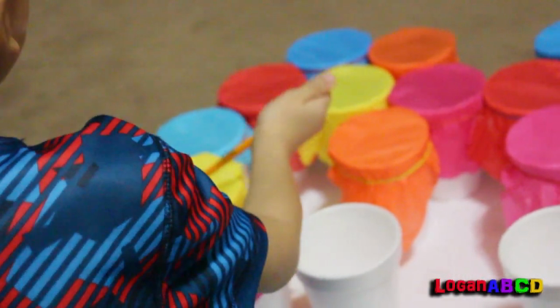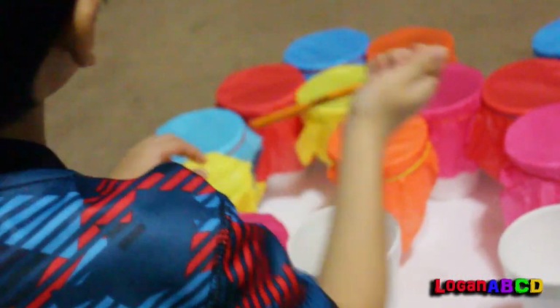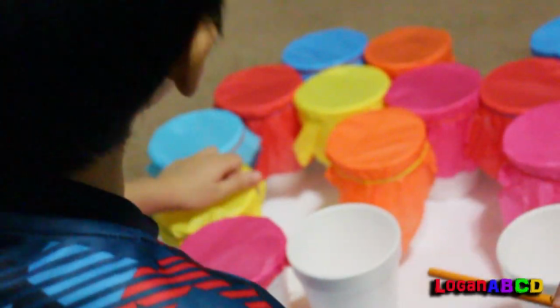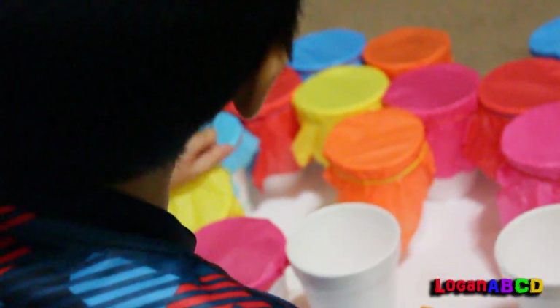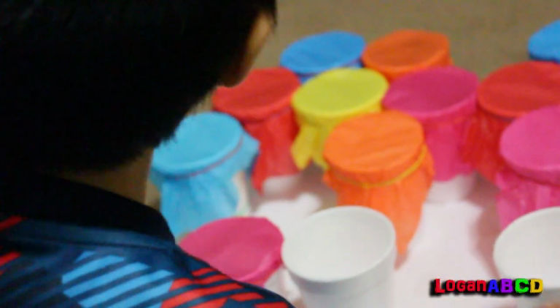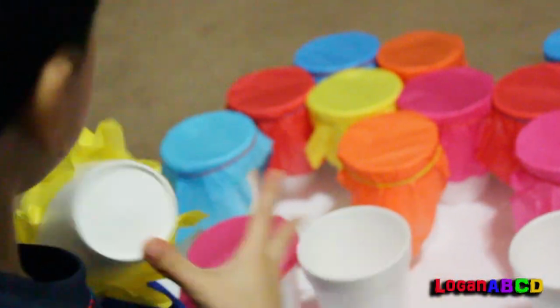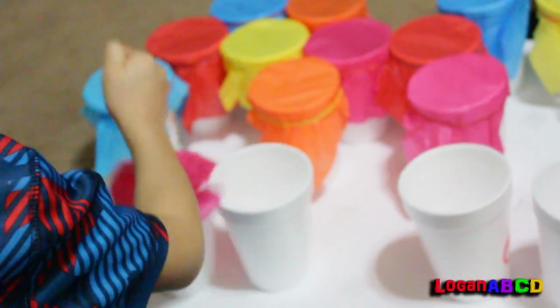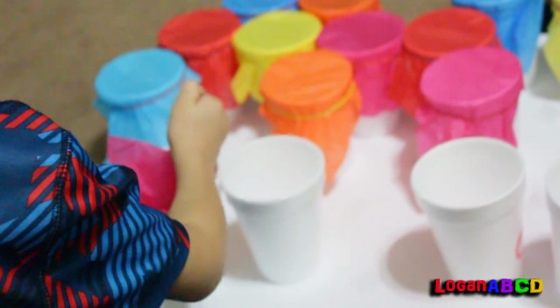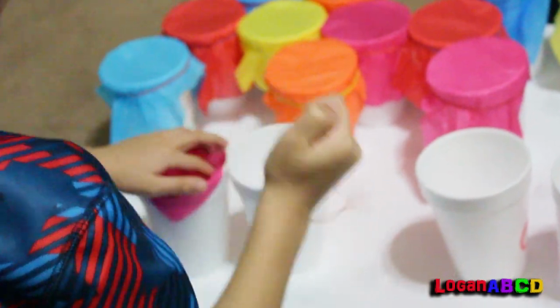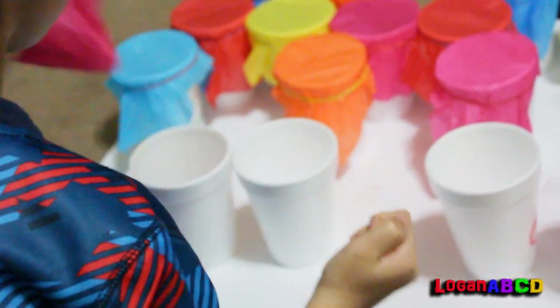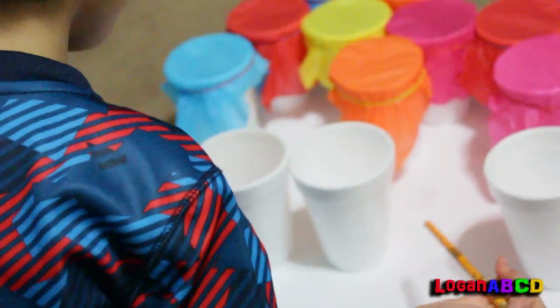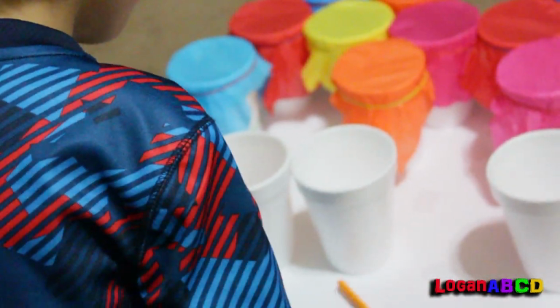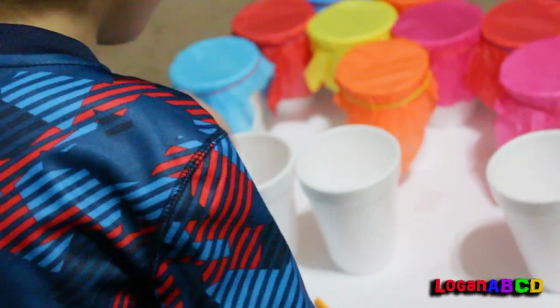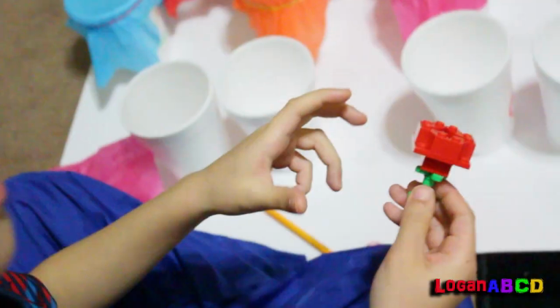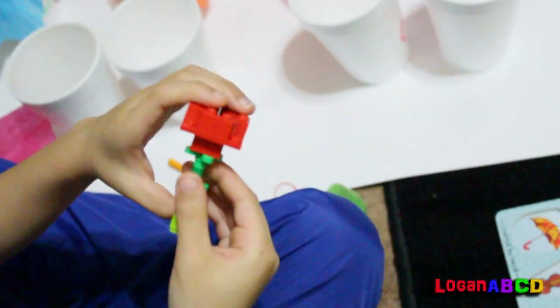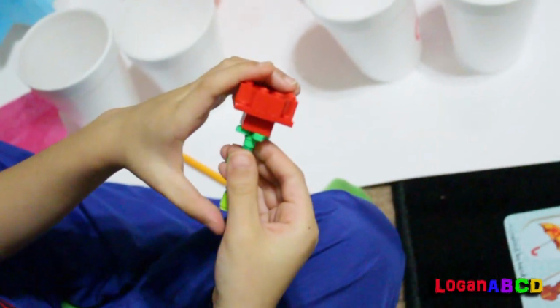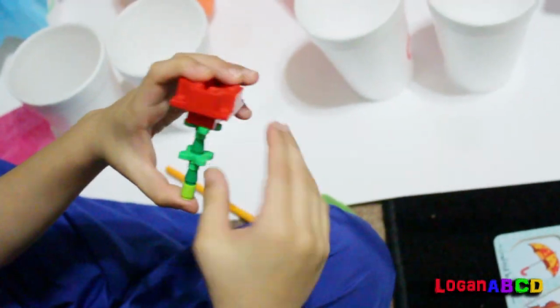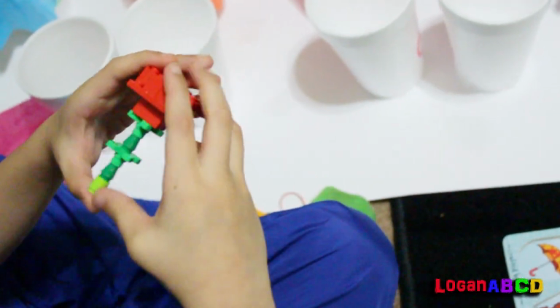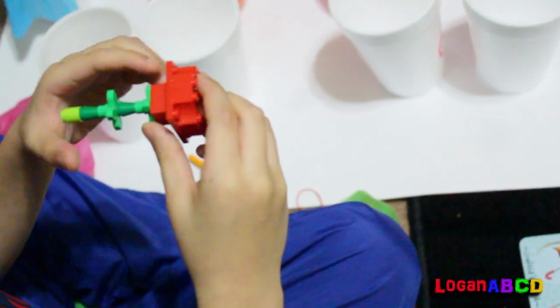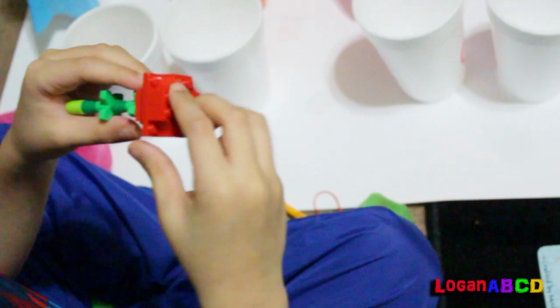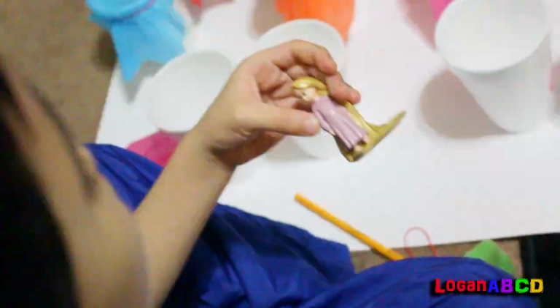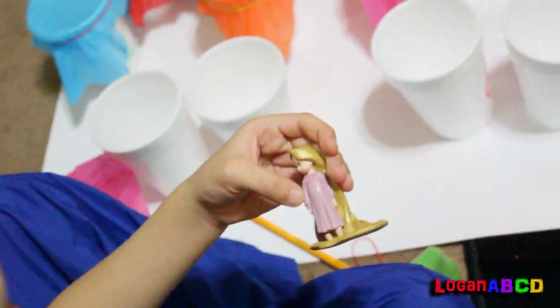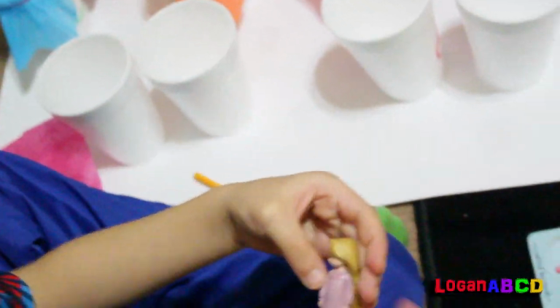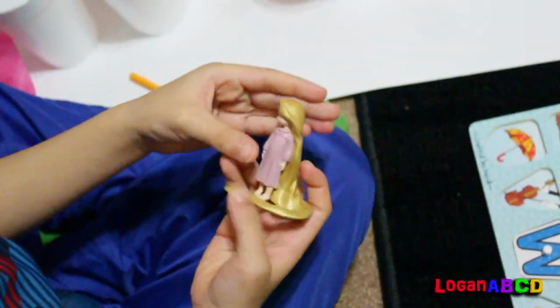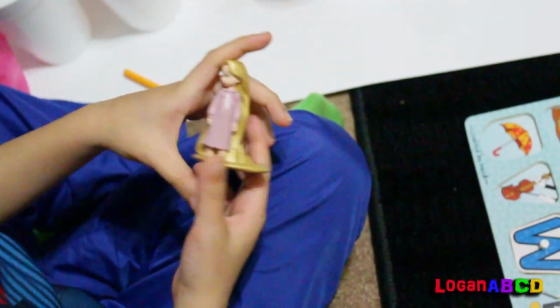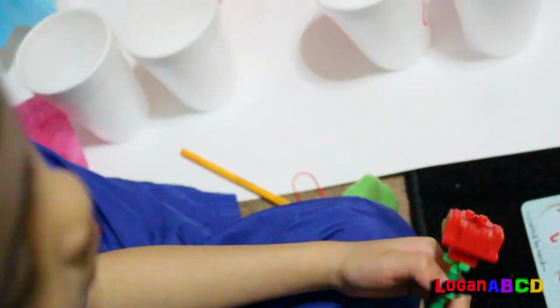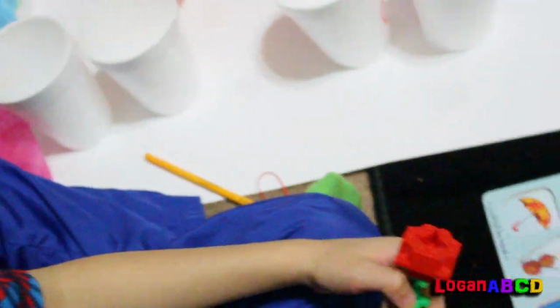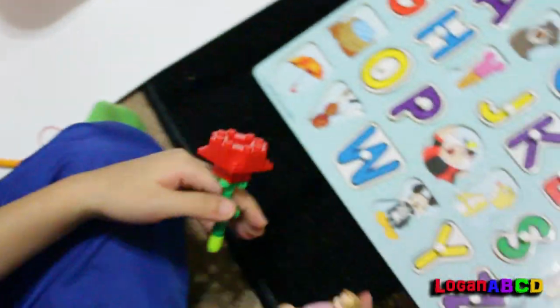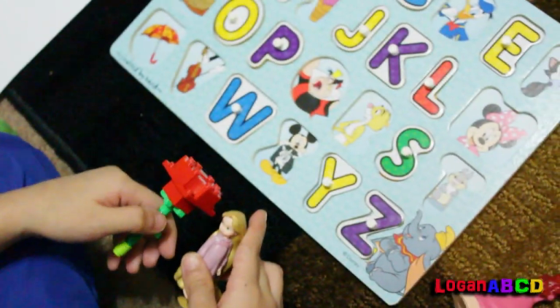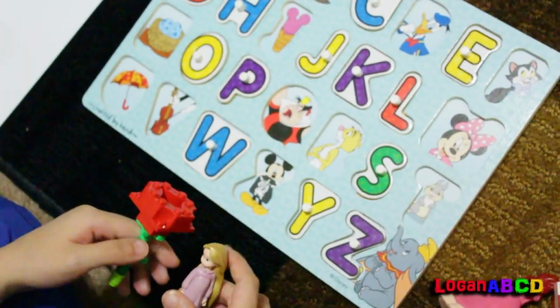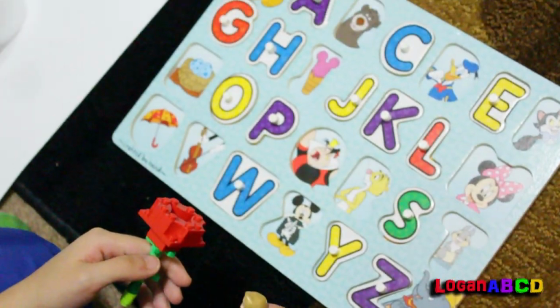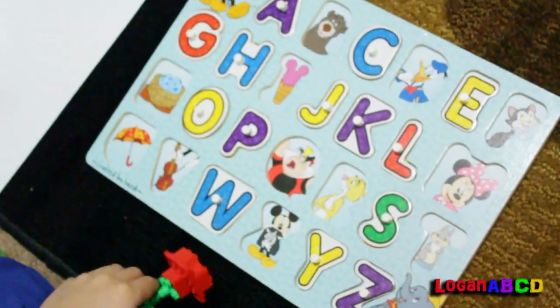Nothing is inside. Pink! Whoa — a rose that I built for my Lego. It's Rapunzel. R for Rose and Rapunzel.